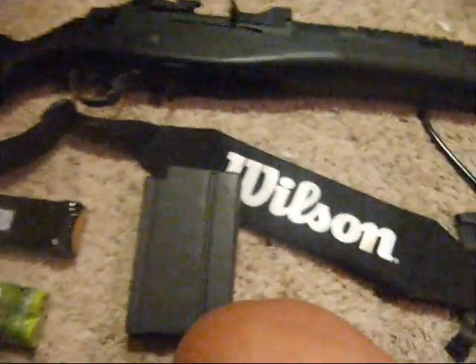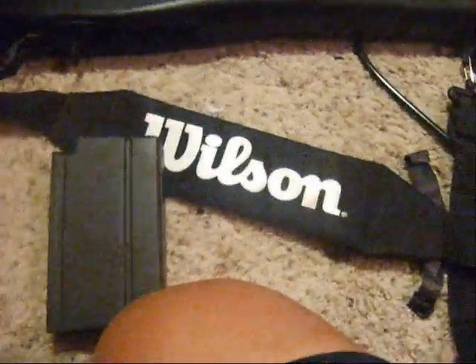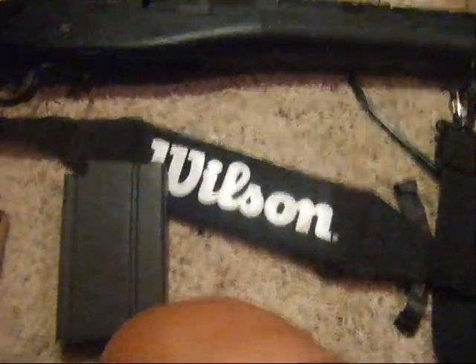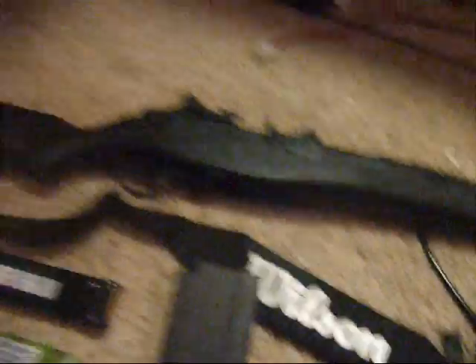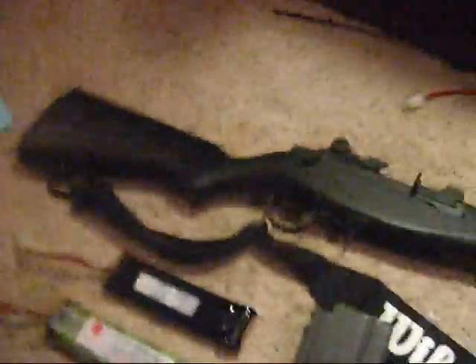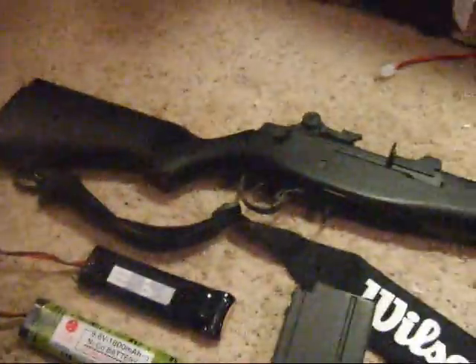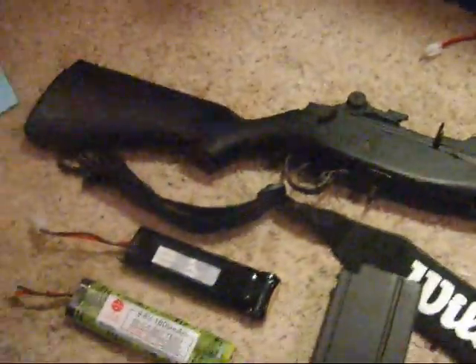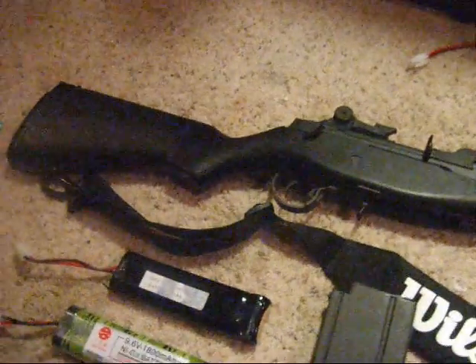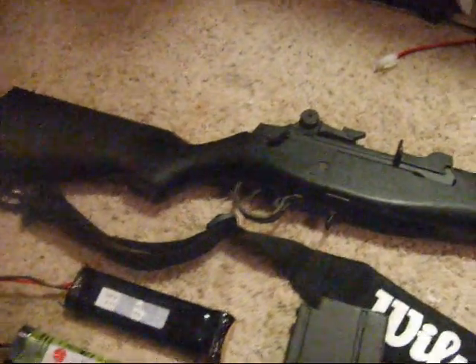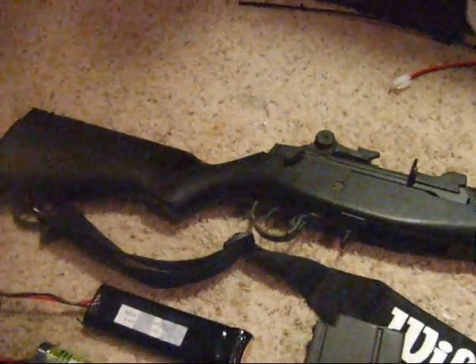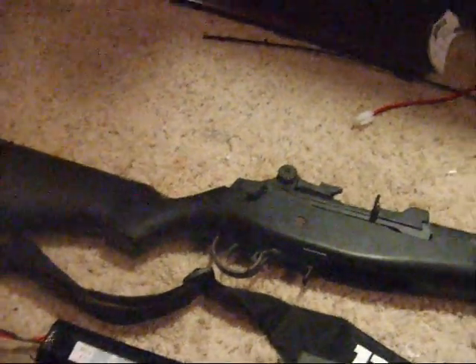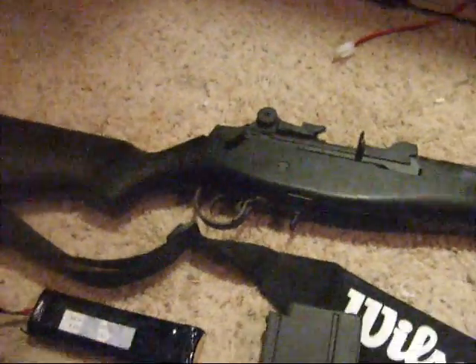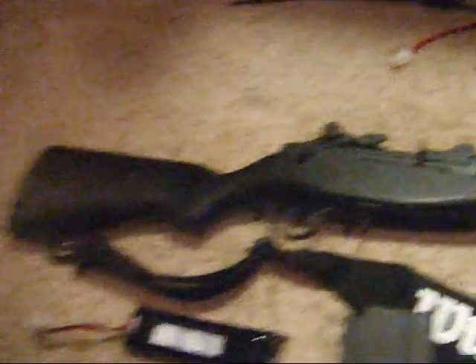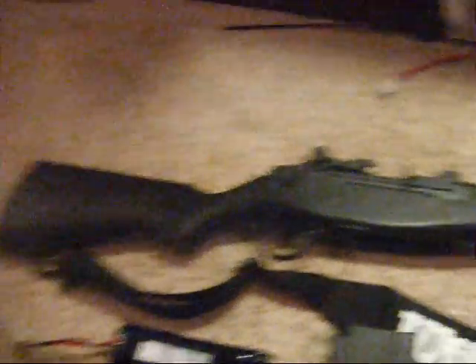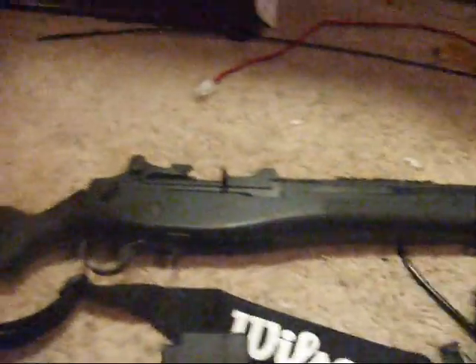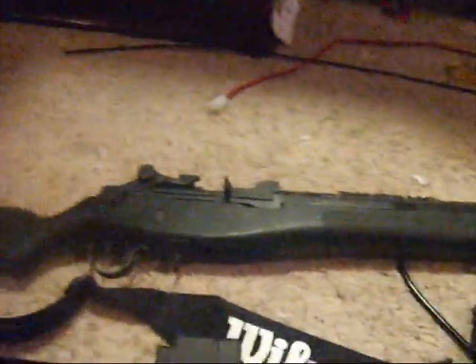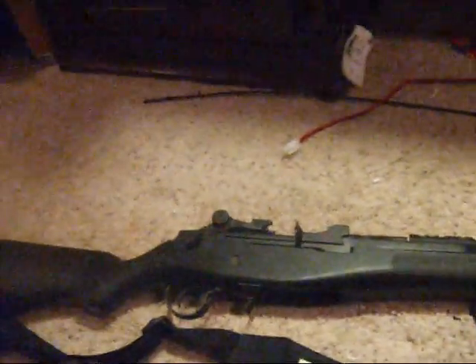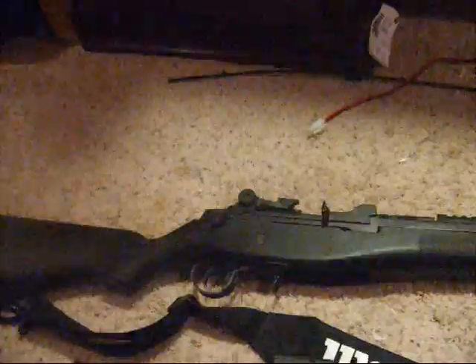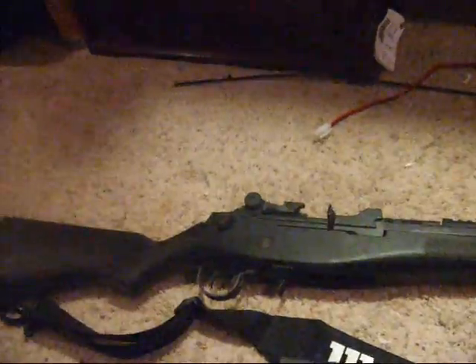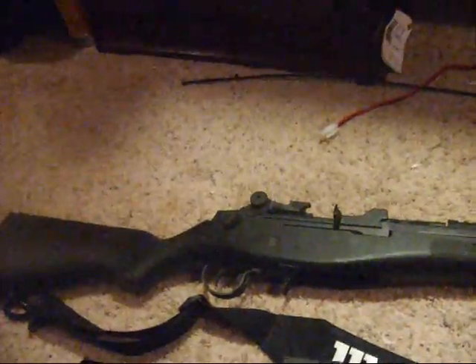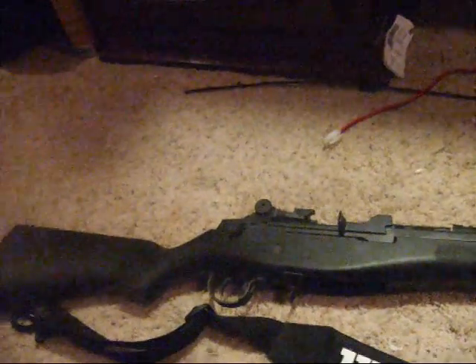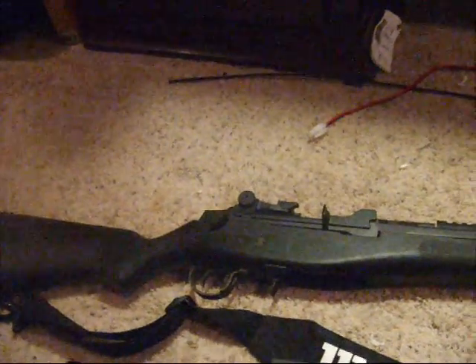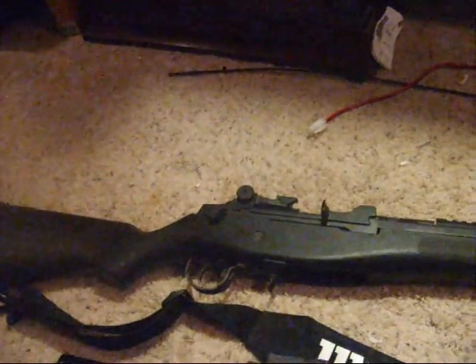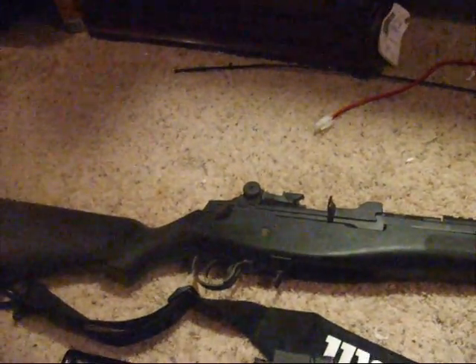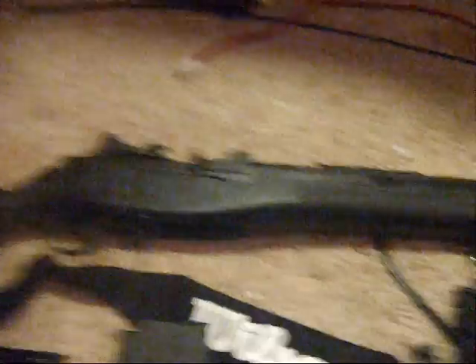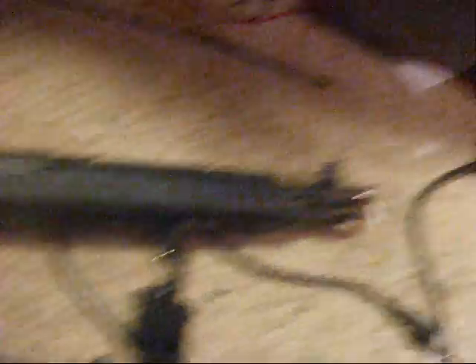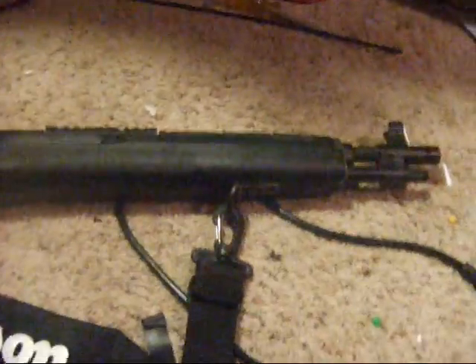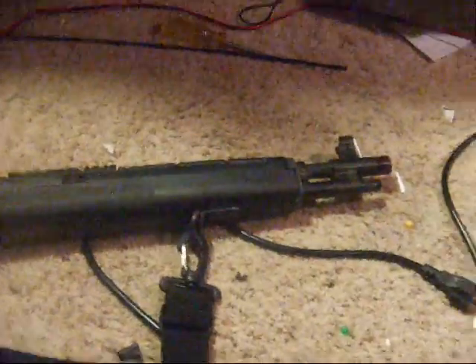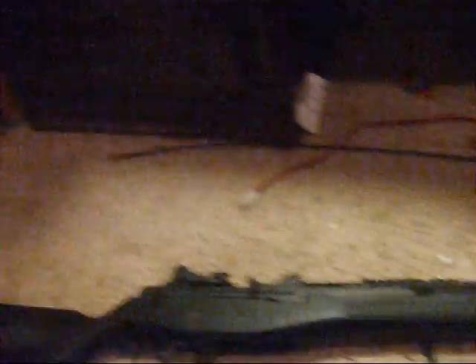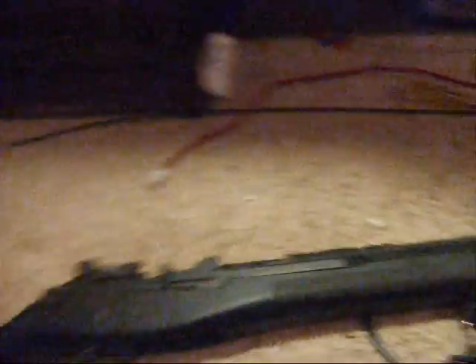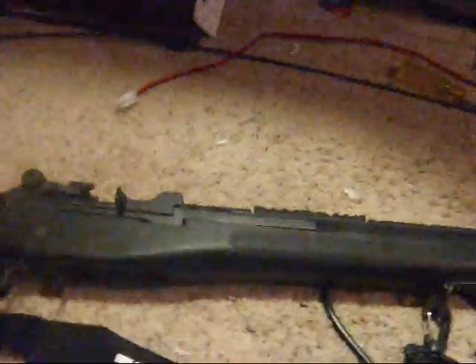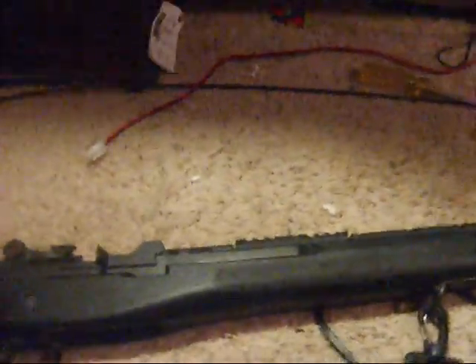I just took the sling off a tennis bag and it works fine. This gun is averaging about 340 FPS. The RPM is really good and it's really quiet — it's a quiet gun.